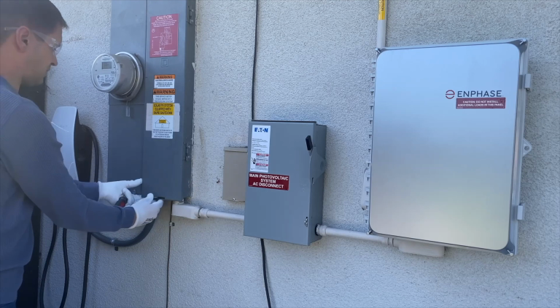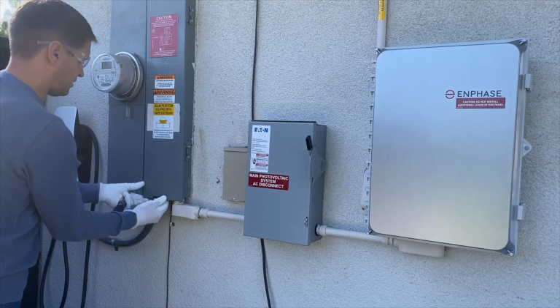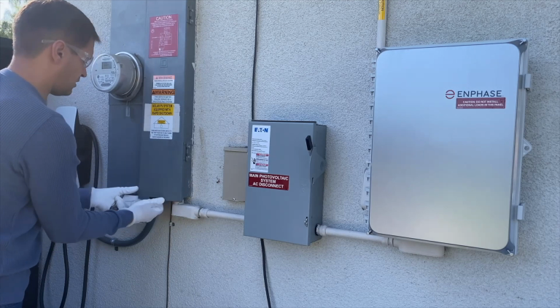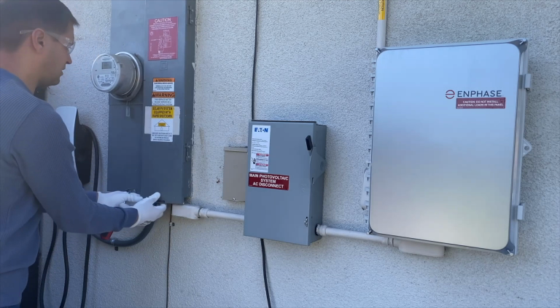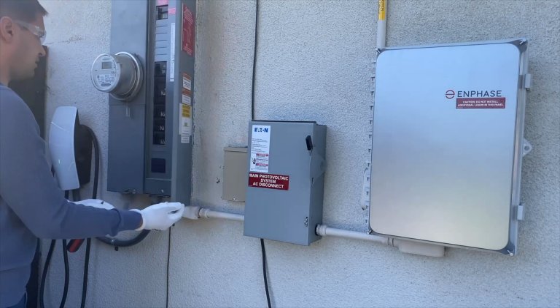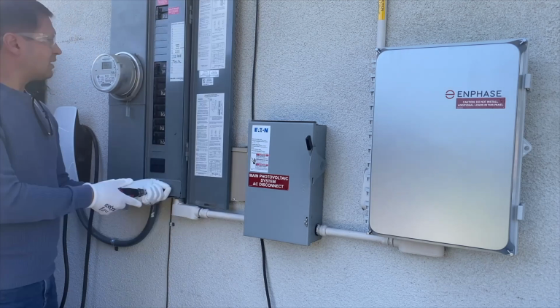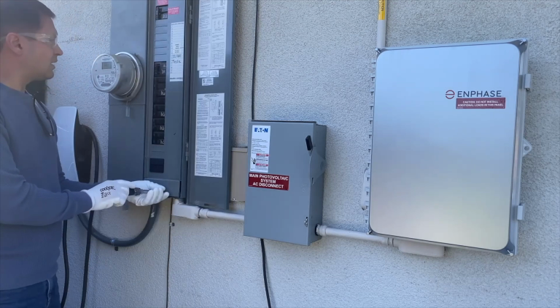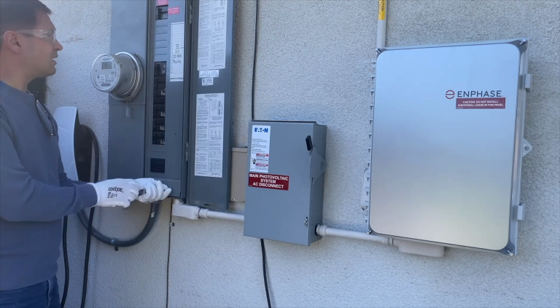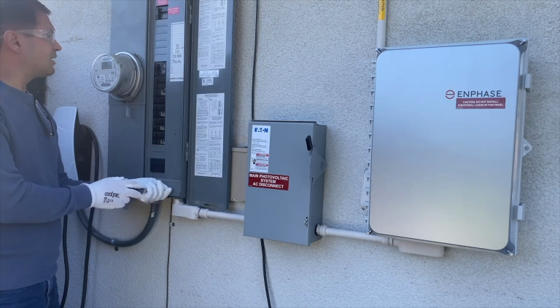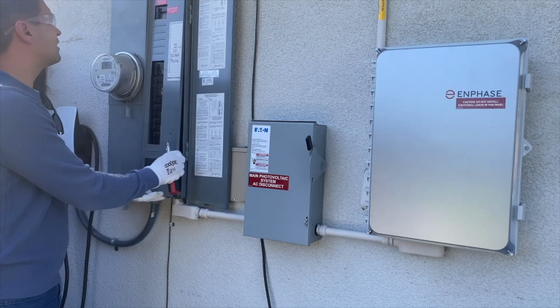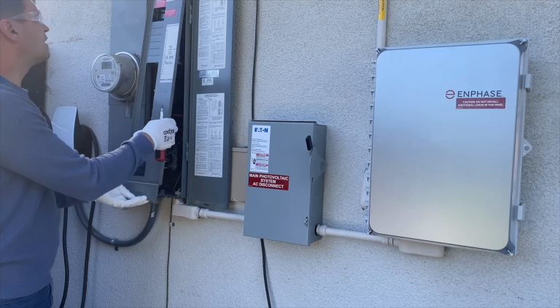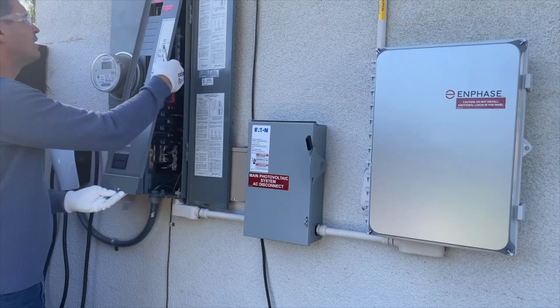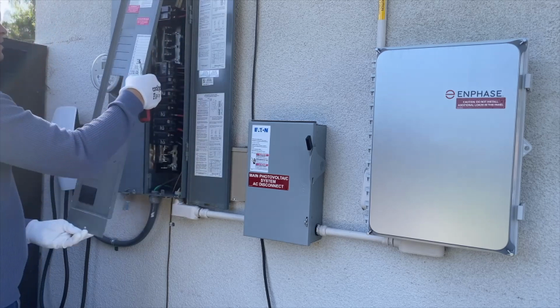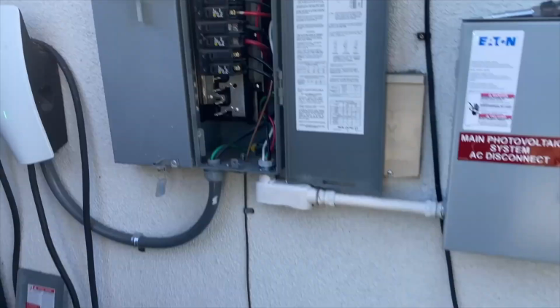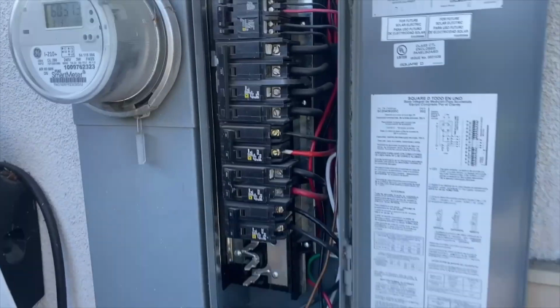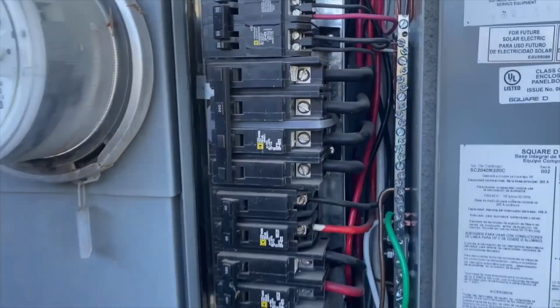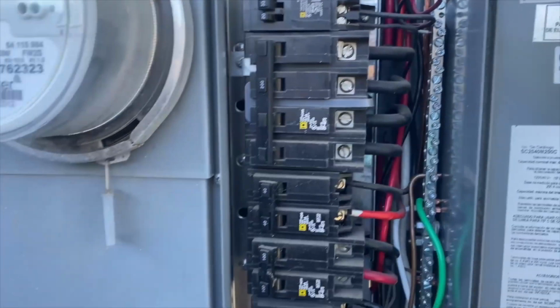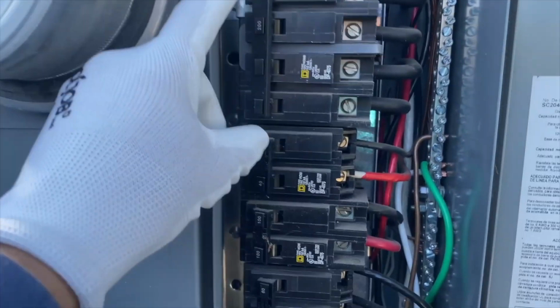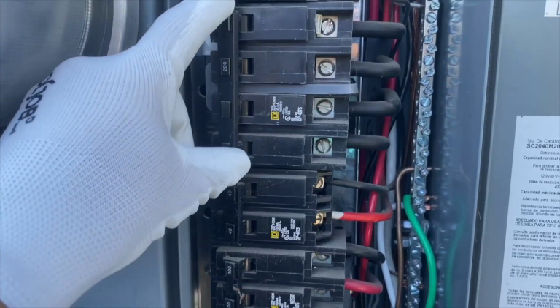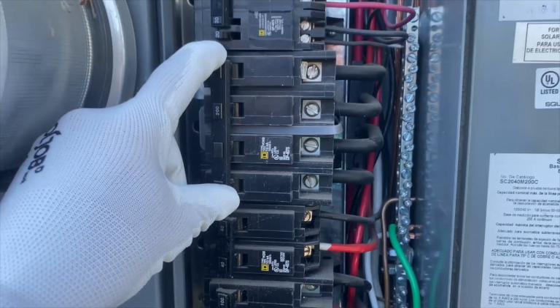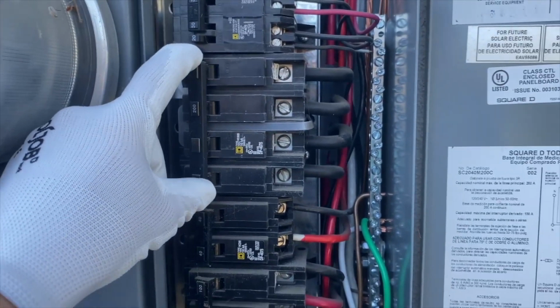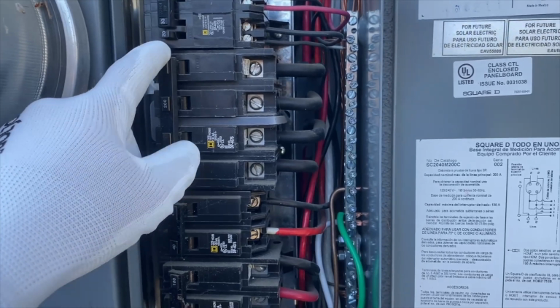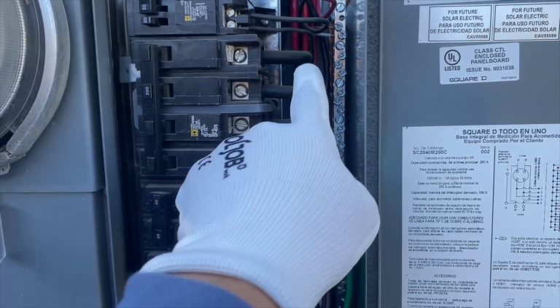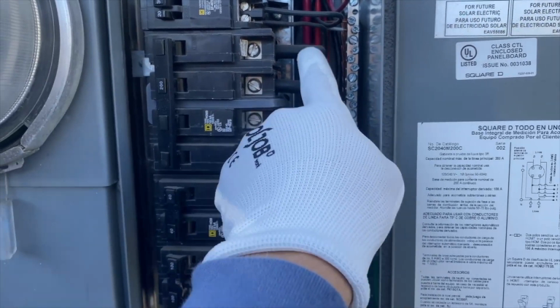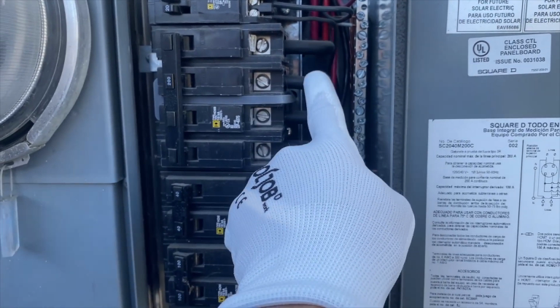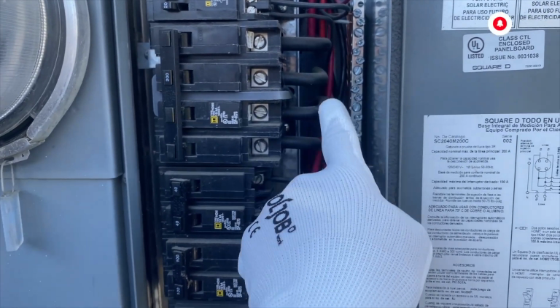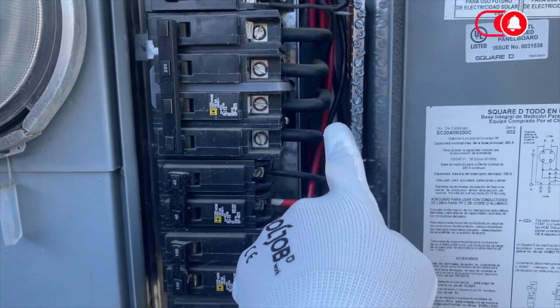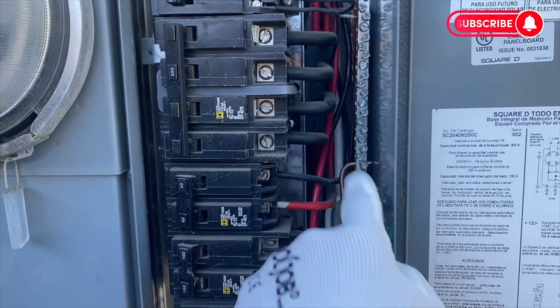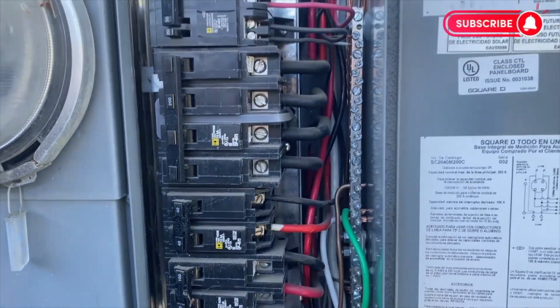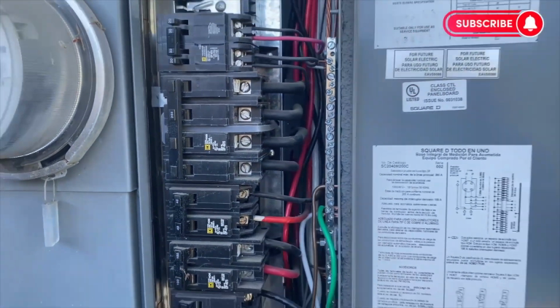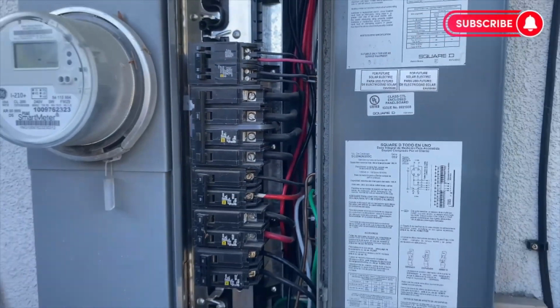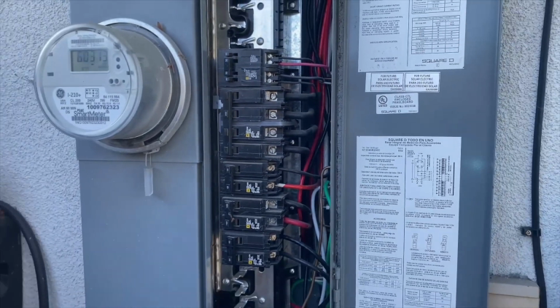Hey guys, in this video I'm going to install CT consumption sensors for an inphase system. We have a Square D electrical panel with a main breaker installed in the center of the bus bar, and we have 4 wires coming in — 2 for leg 1 and 2 for leg 2.